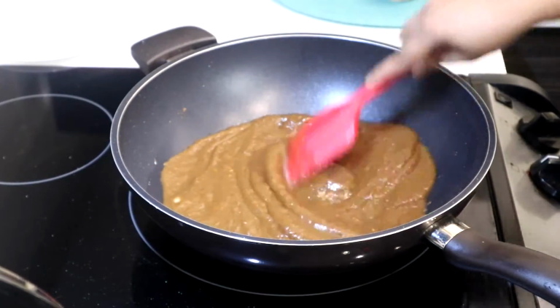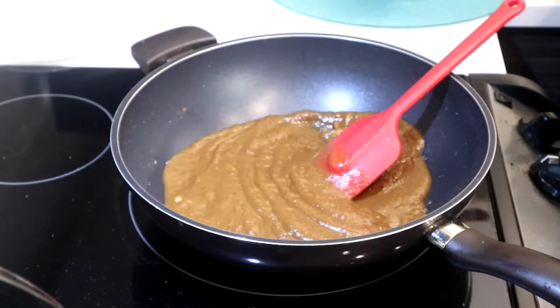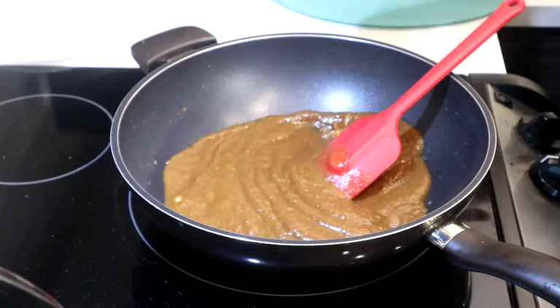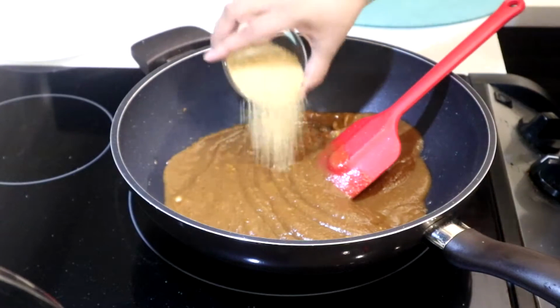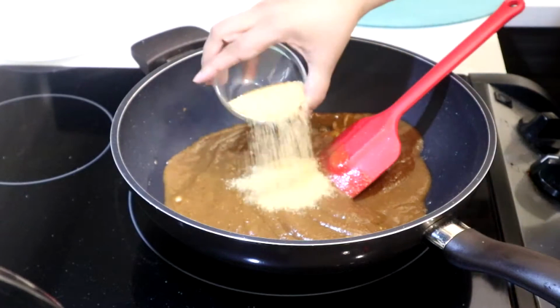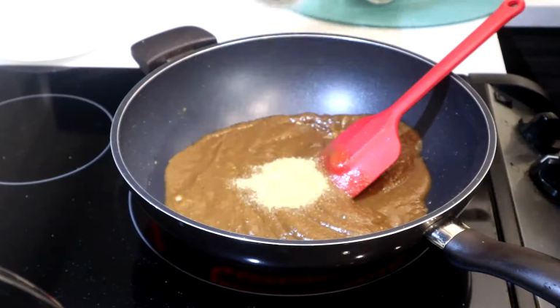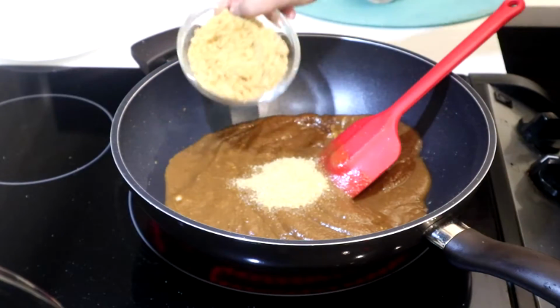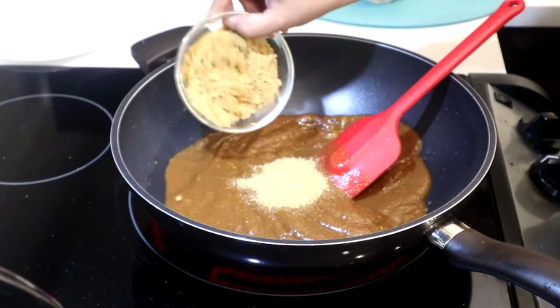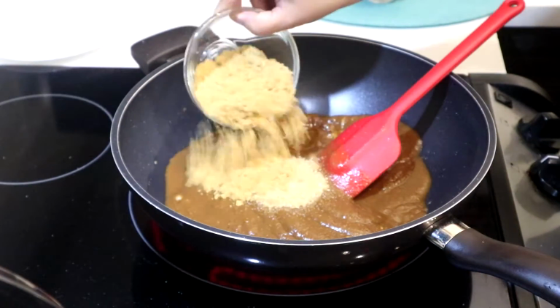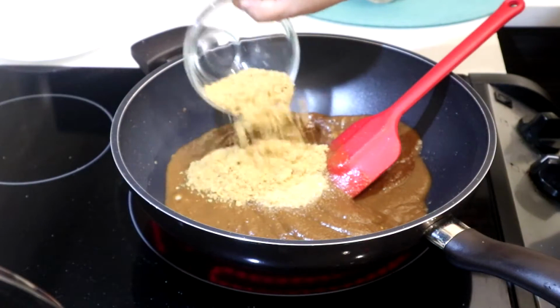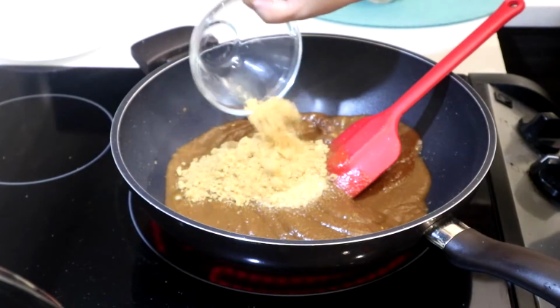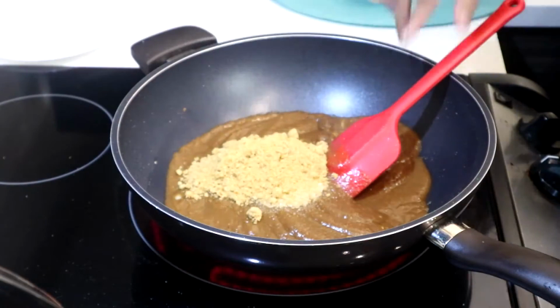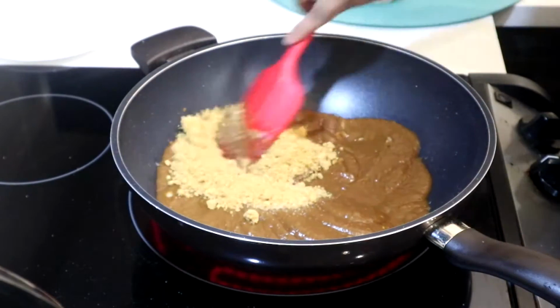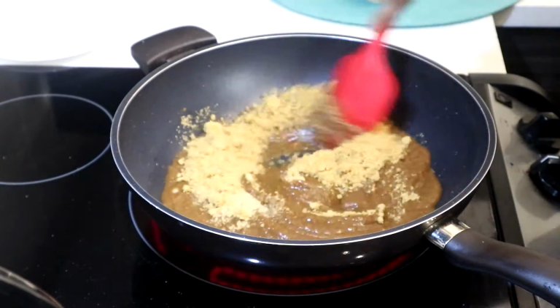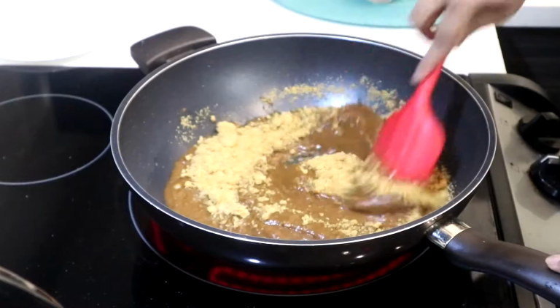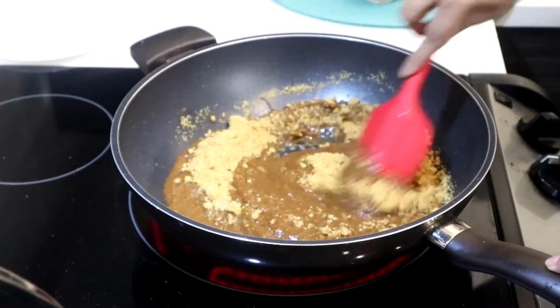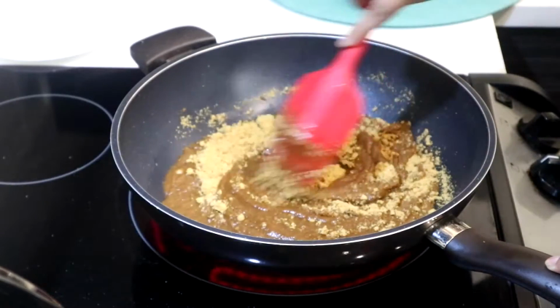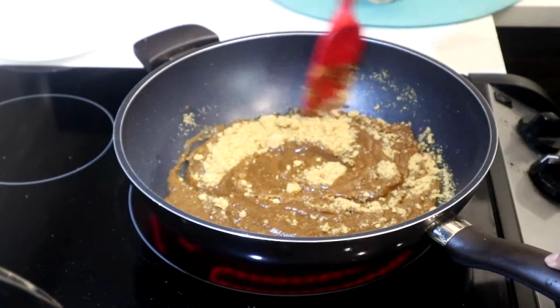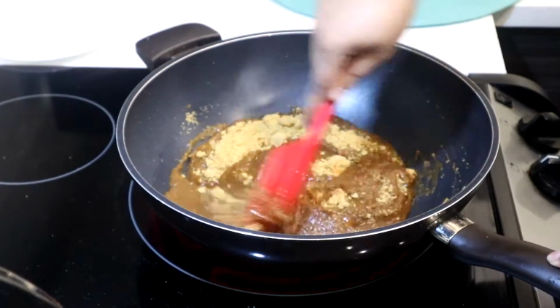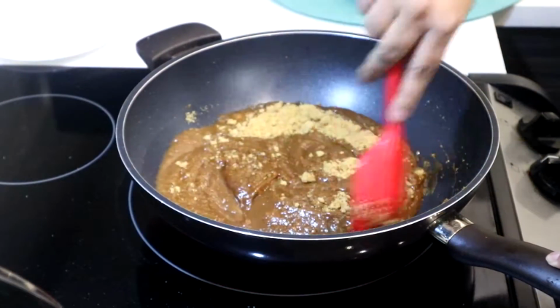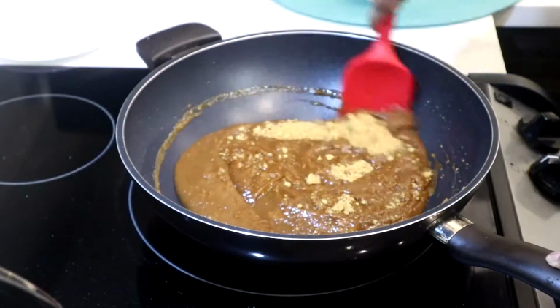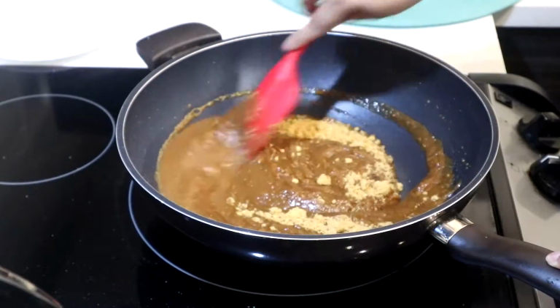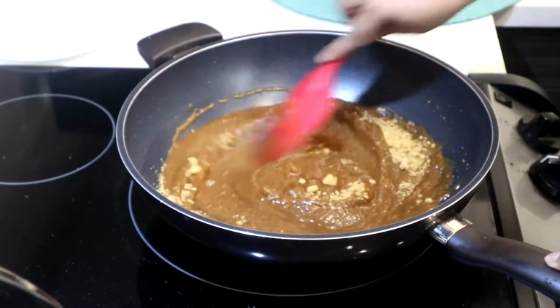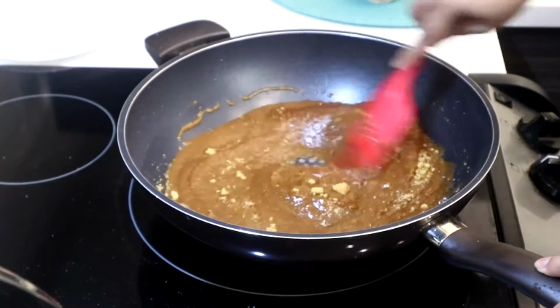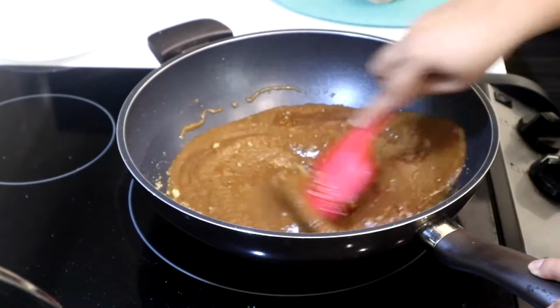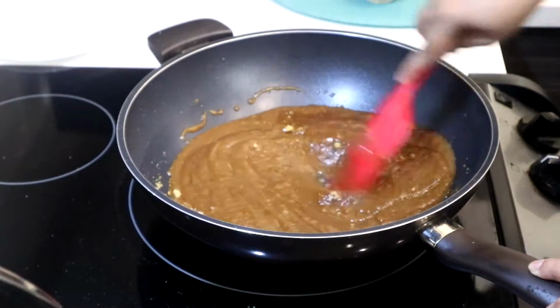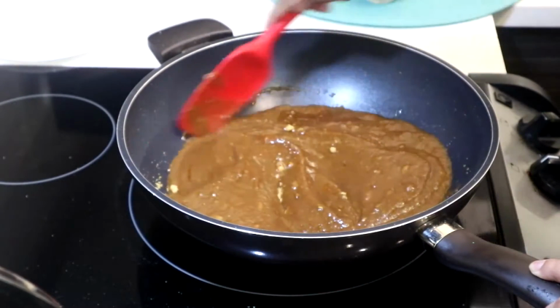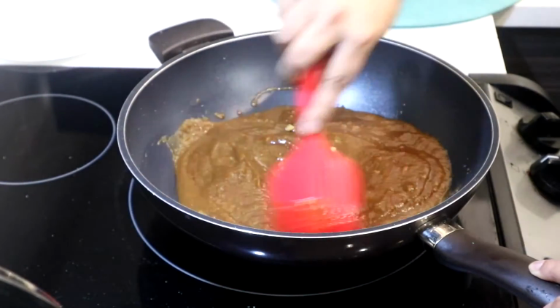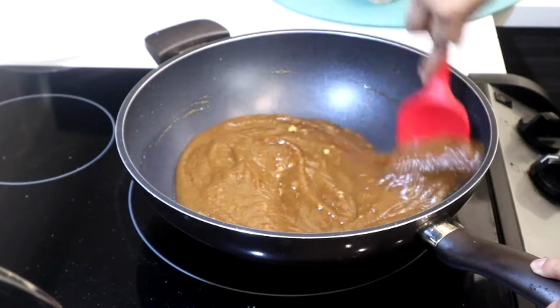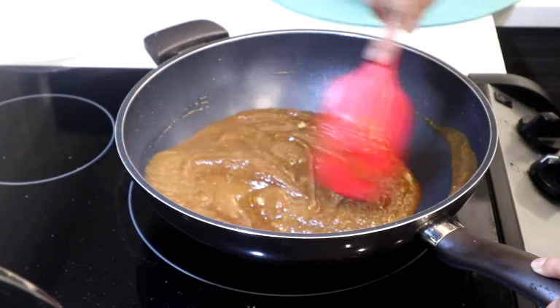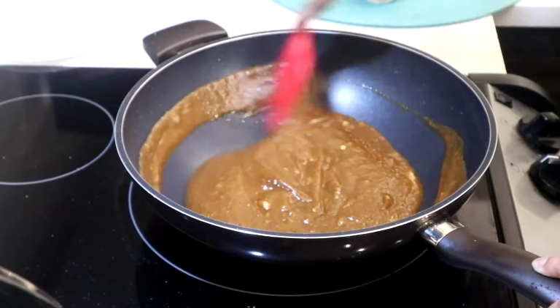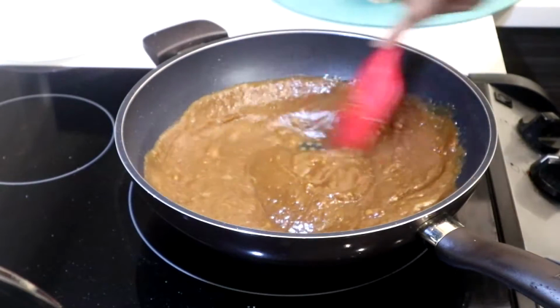Now add sugar and jaggery, which Indian people call gur. So if you go to an Indian store you can ask for that word — gur or jaggery. They're aware of both.